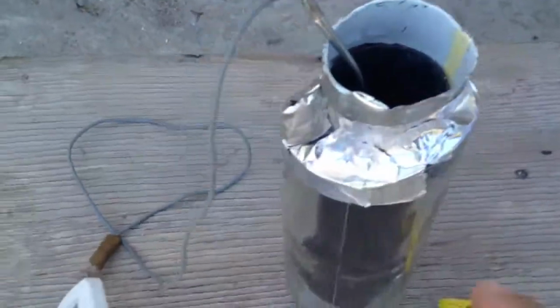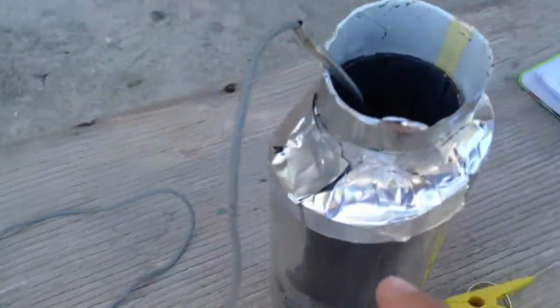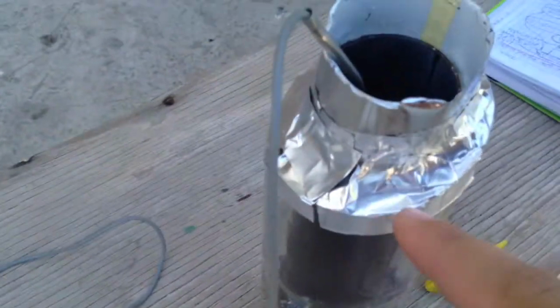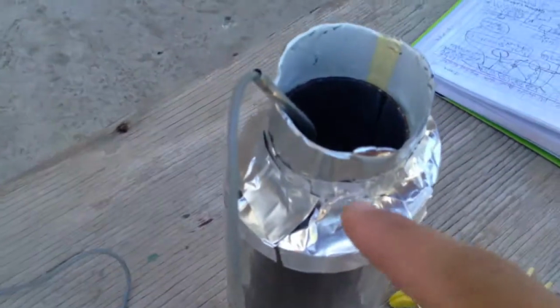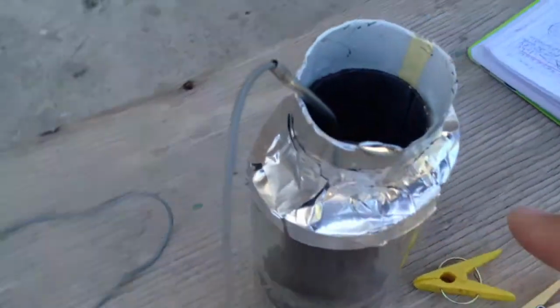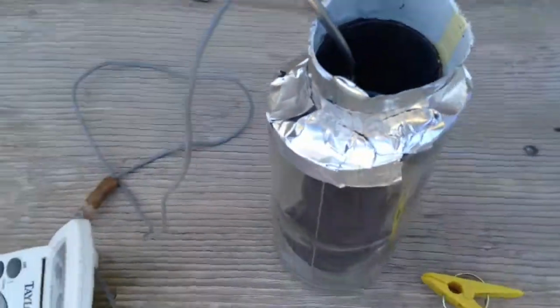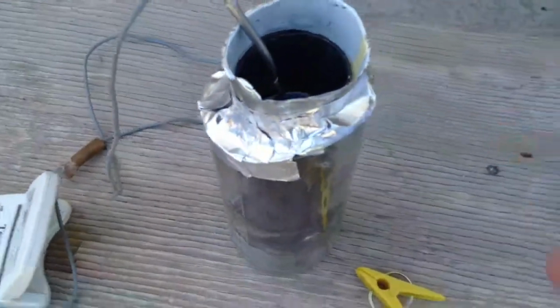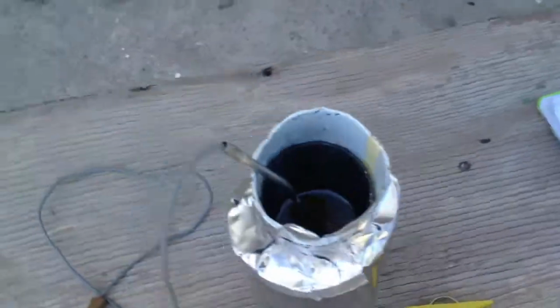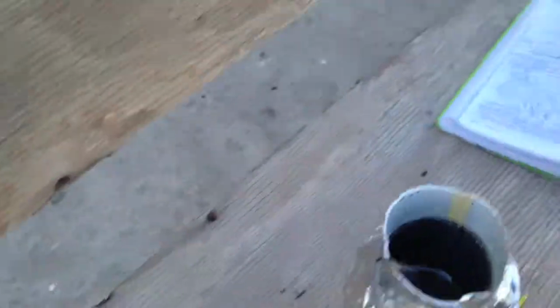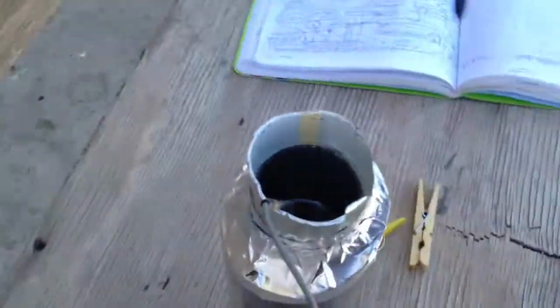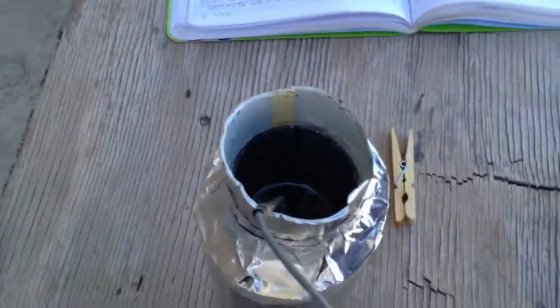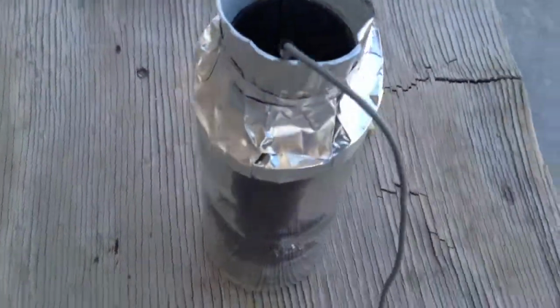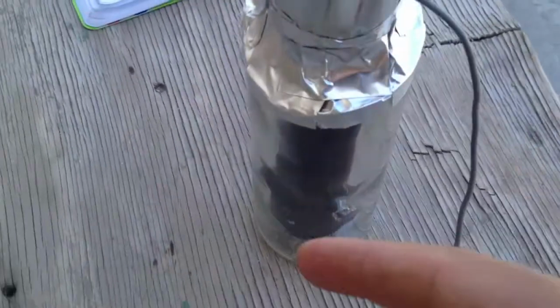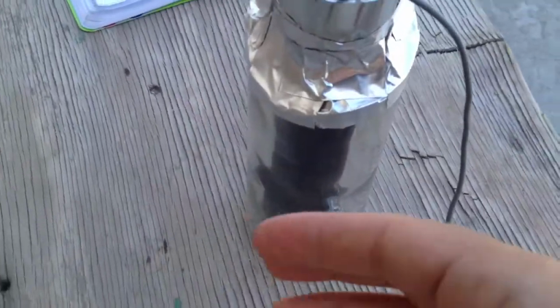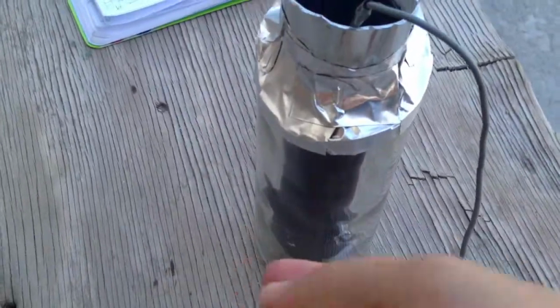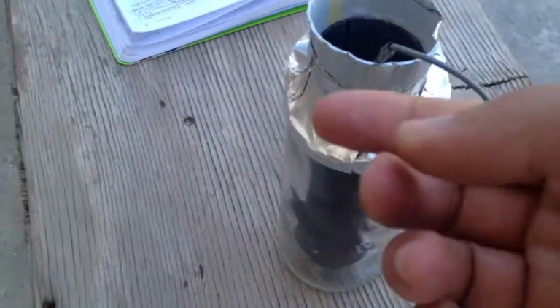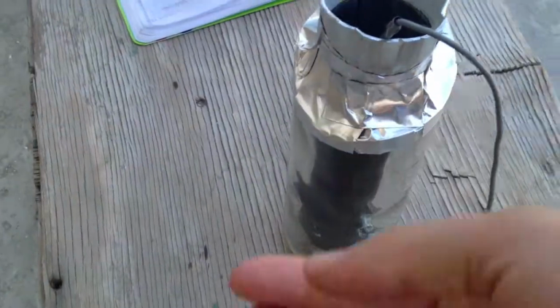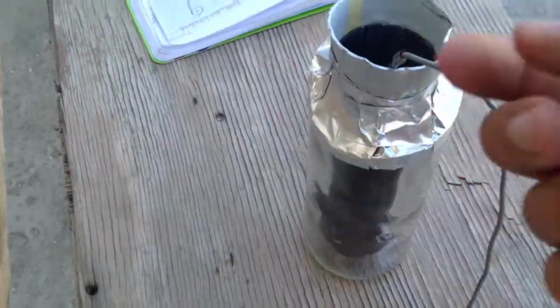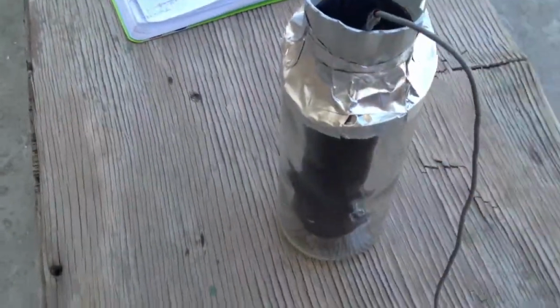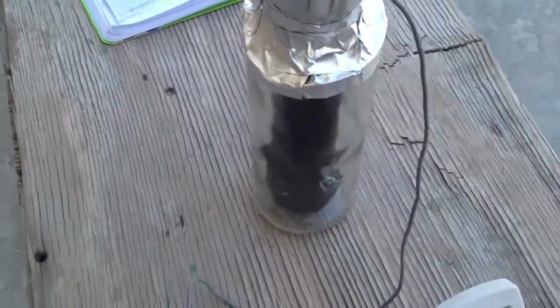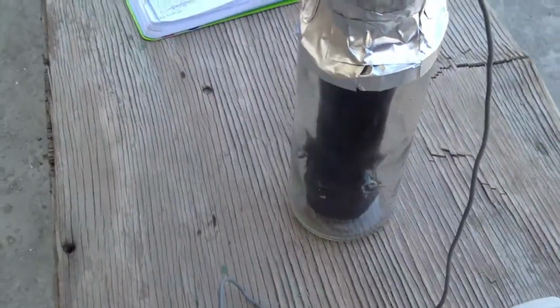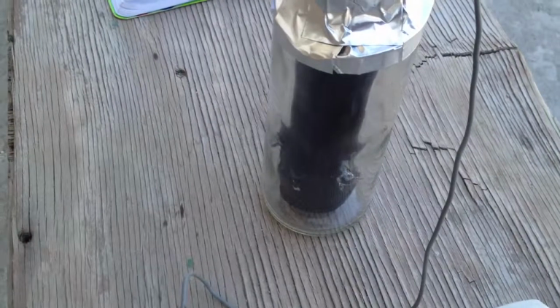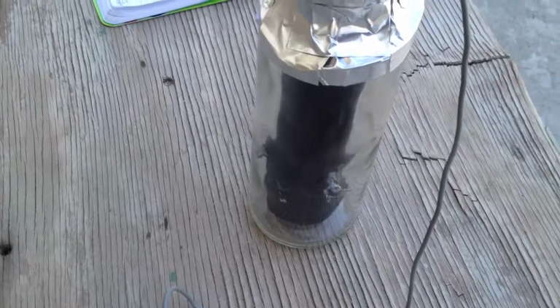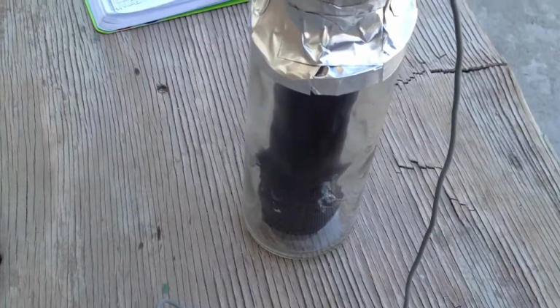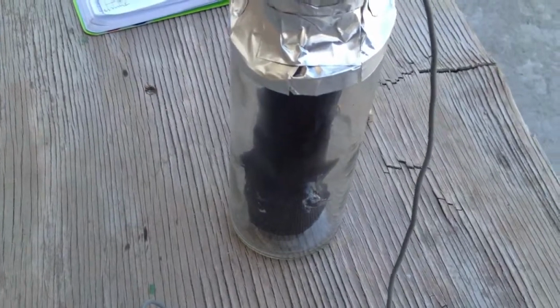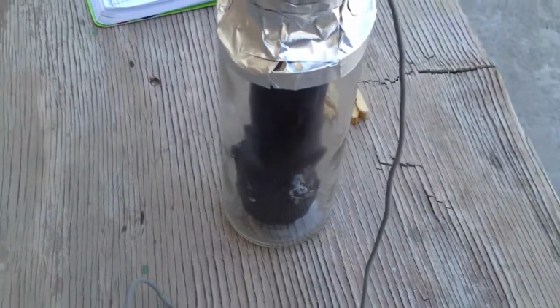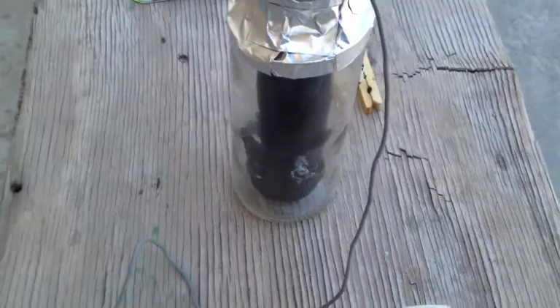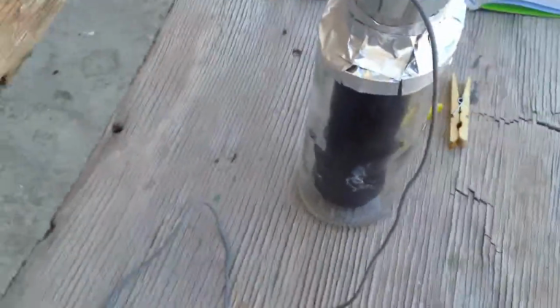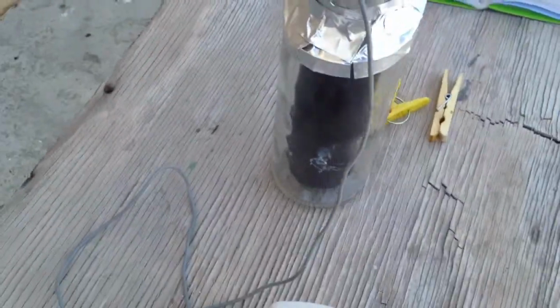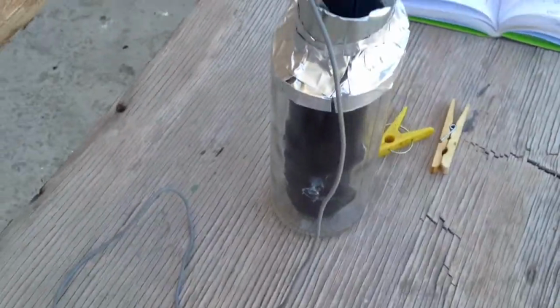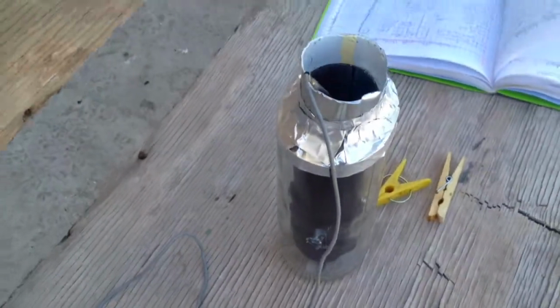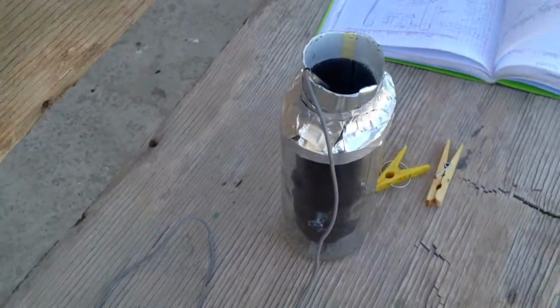I took aluminum foil tape and taped up the top. There will be some air escaping, but it's trying to prevent the big currents of air that pull heat away from the heating pipe. We'll see what a difference this makes on heating up.